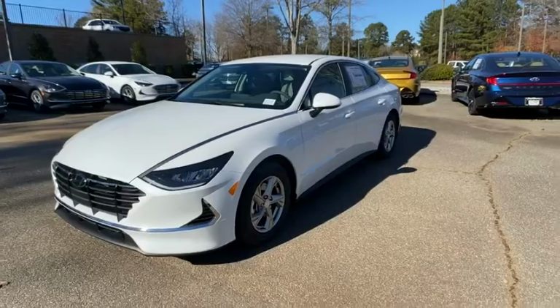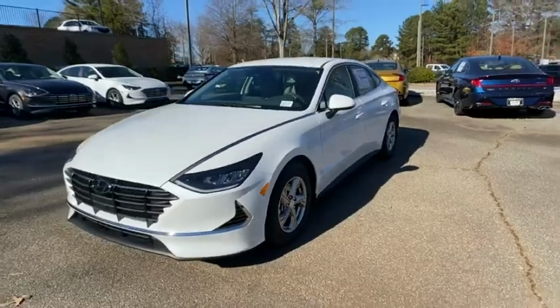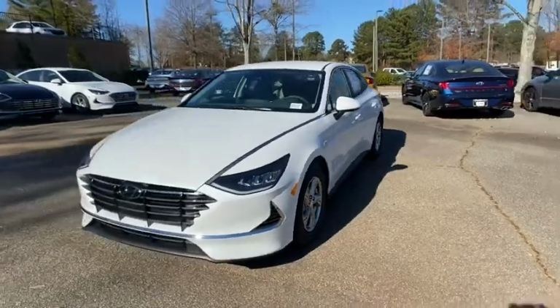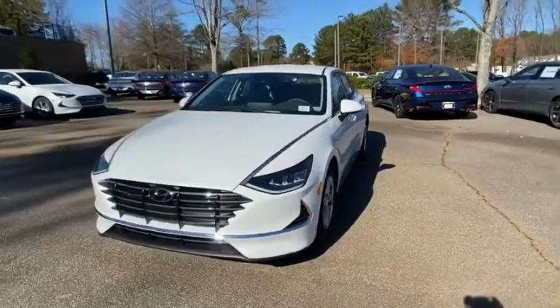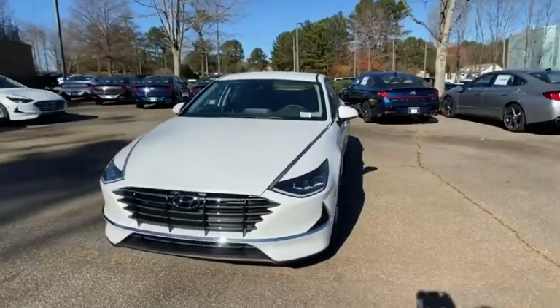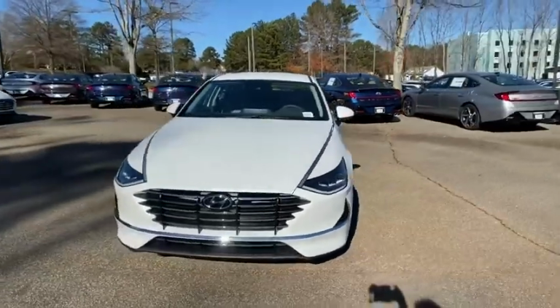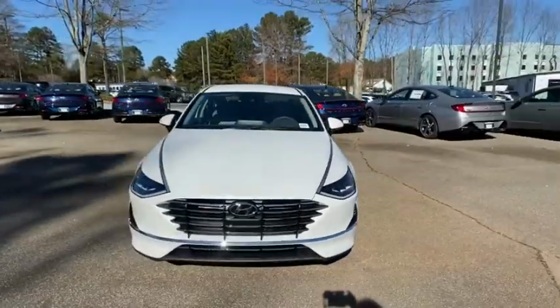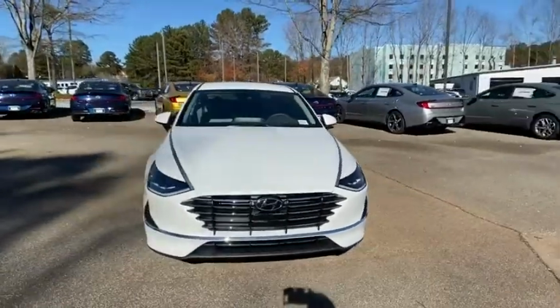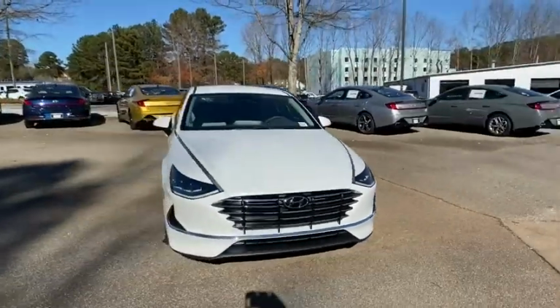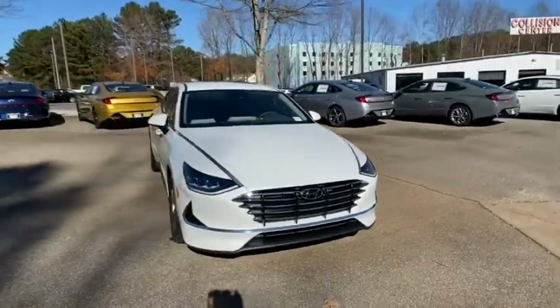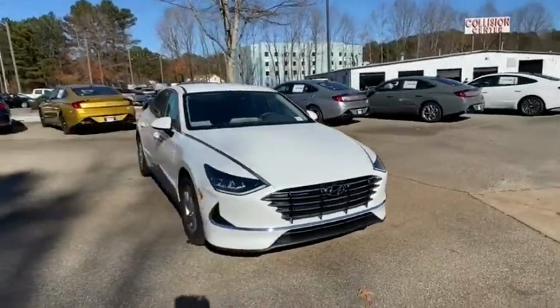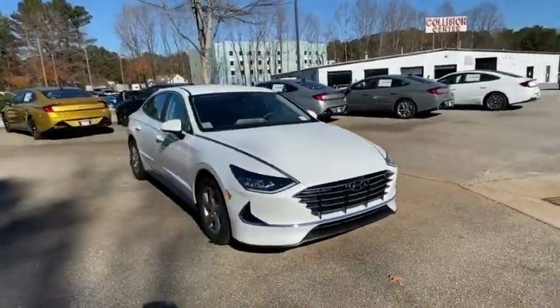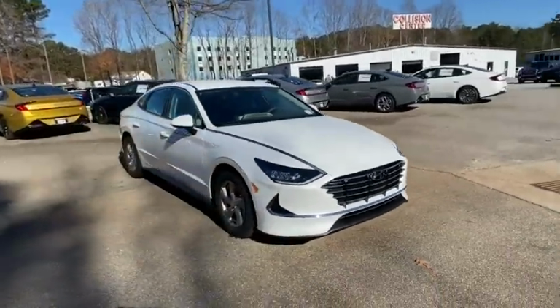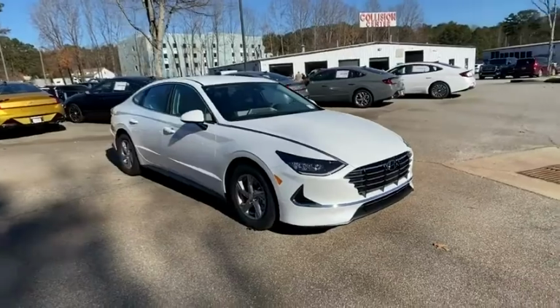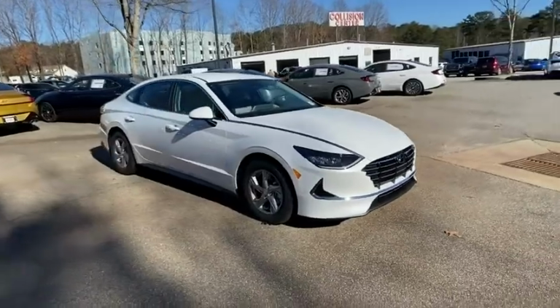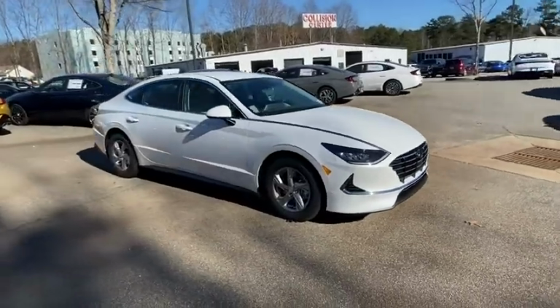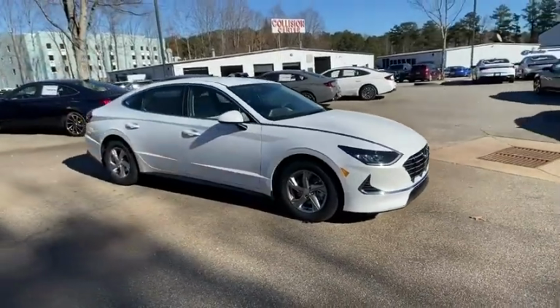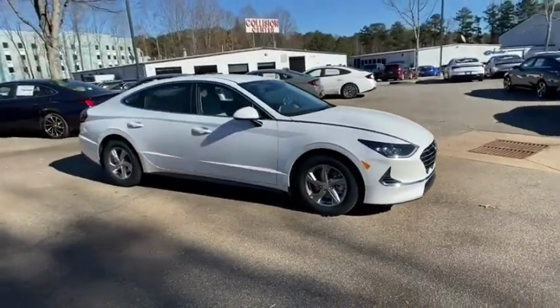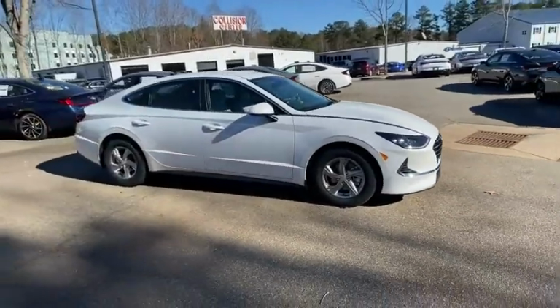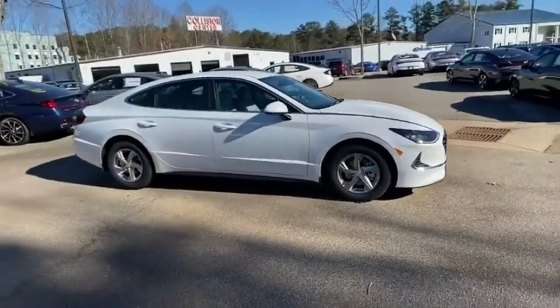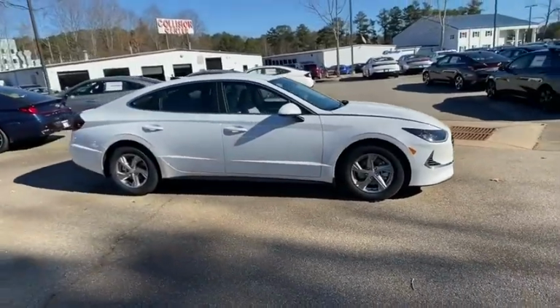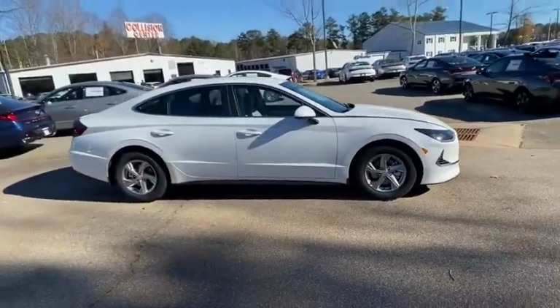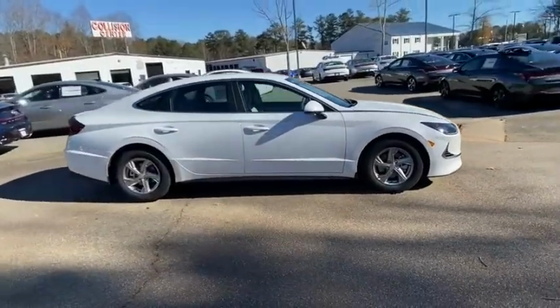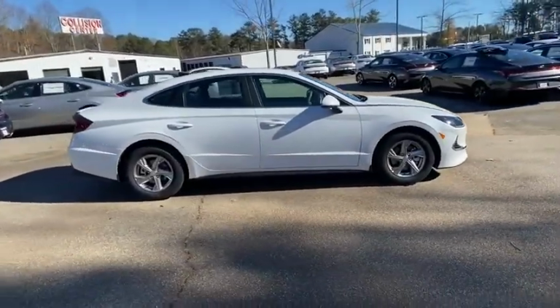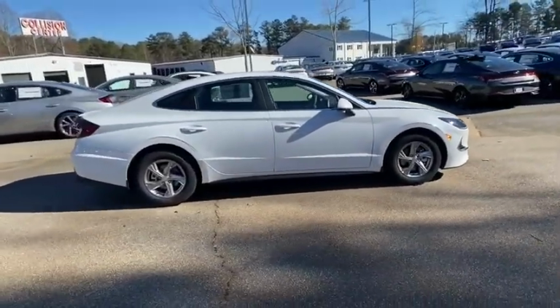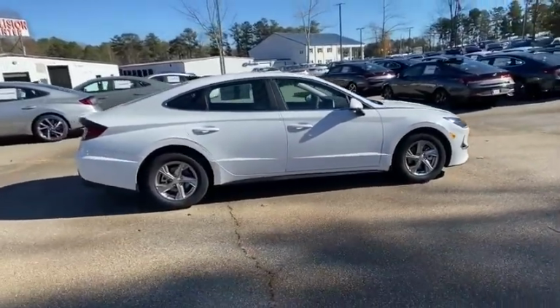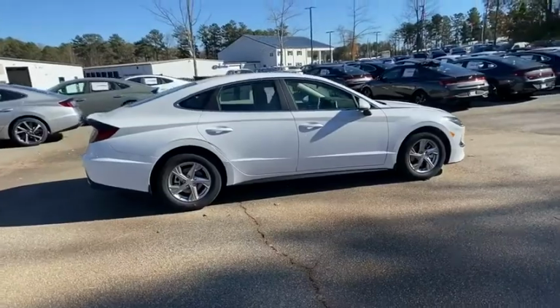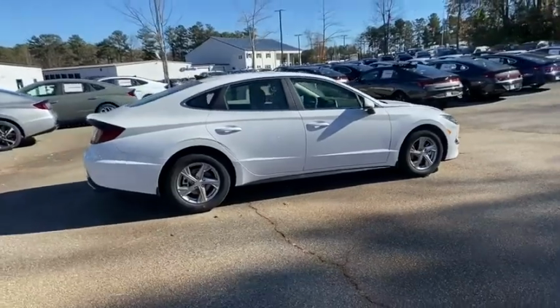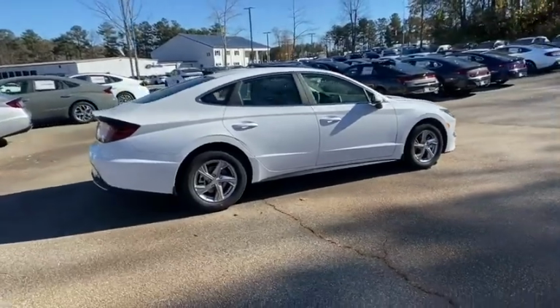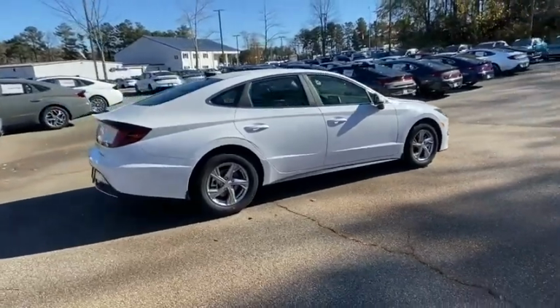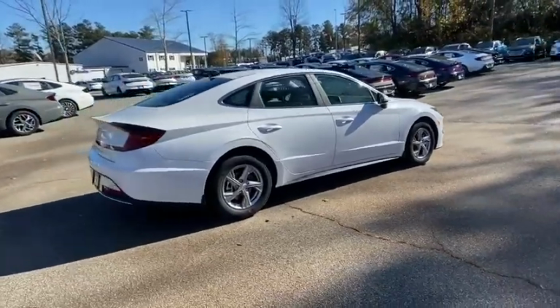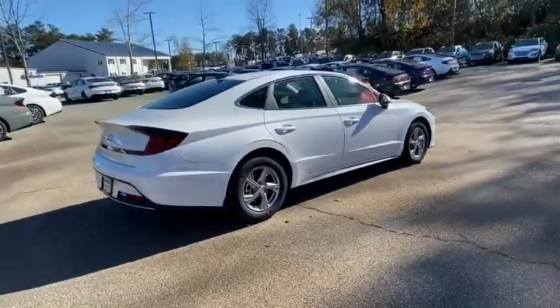Make a great choice today with the 2021 Hyundai Sonata. The Sonata has a long list of technologically advanced interior features and options that make driving safer, more convenient, and much more fun.